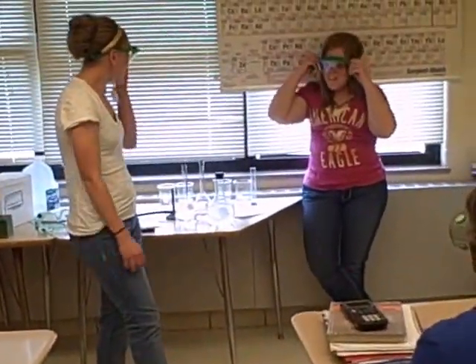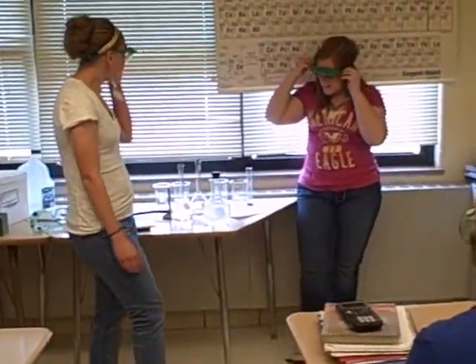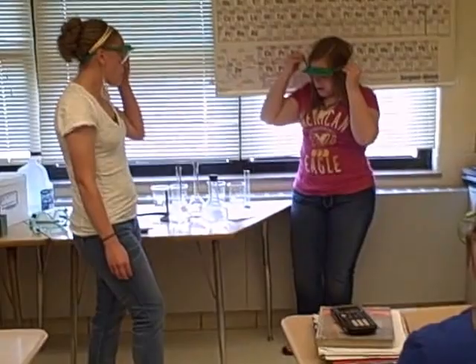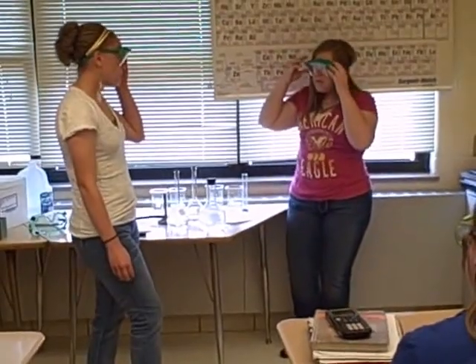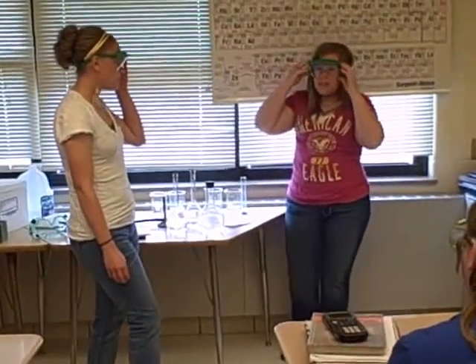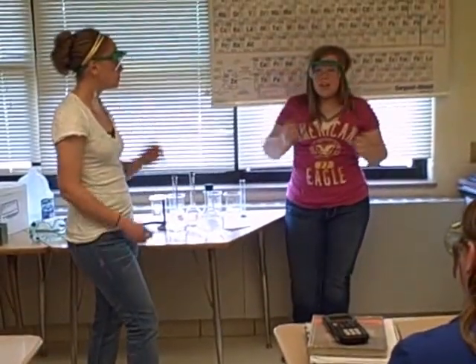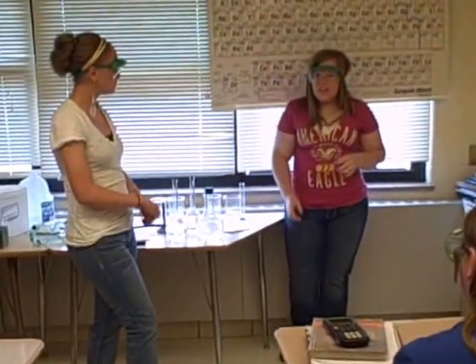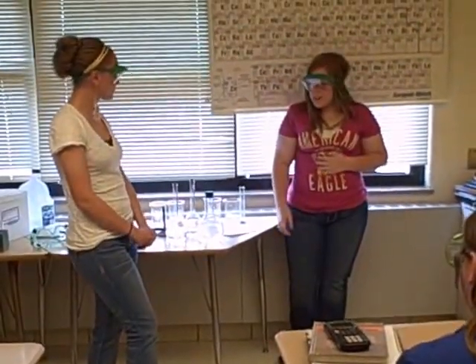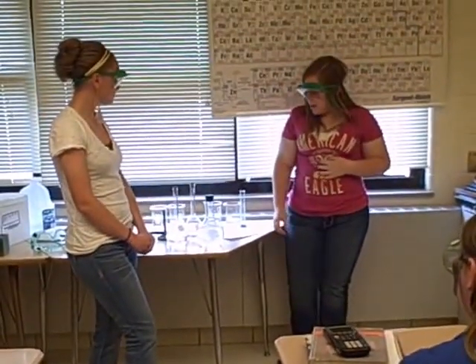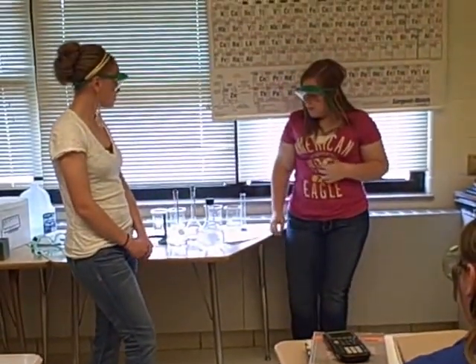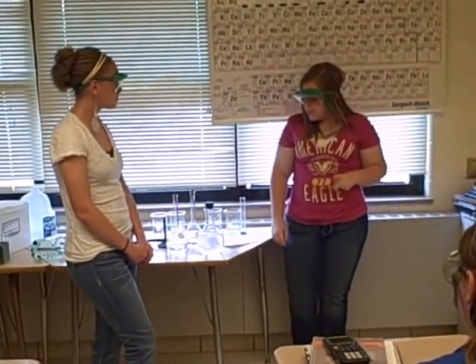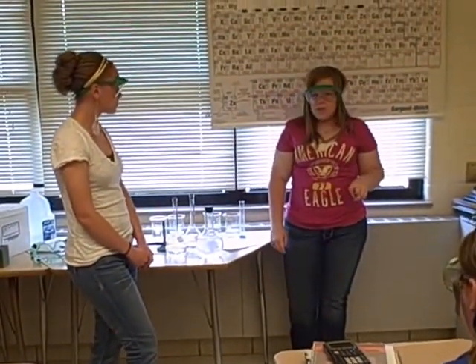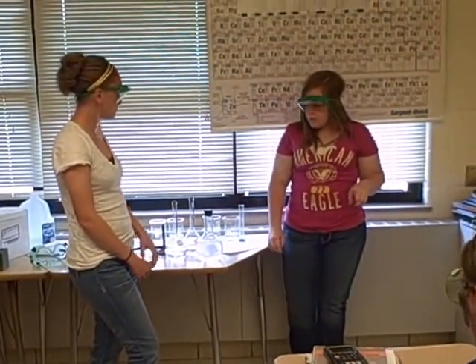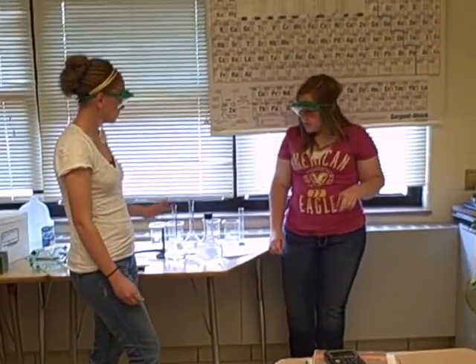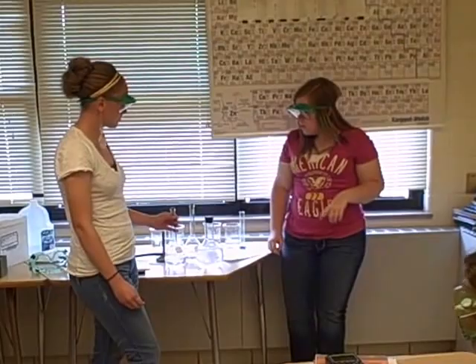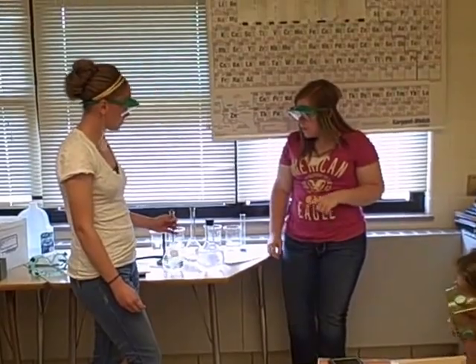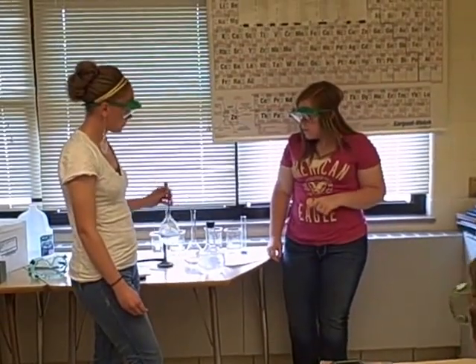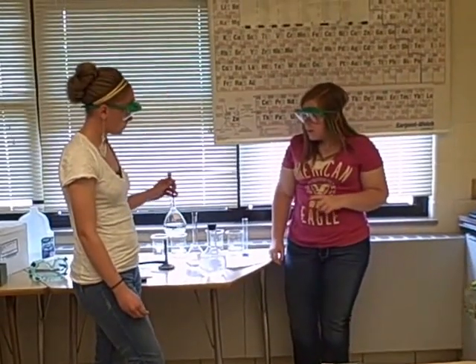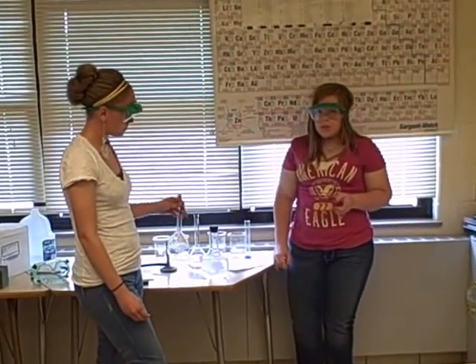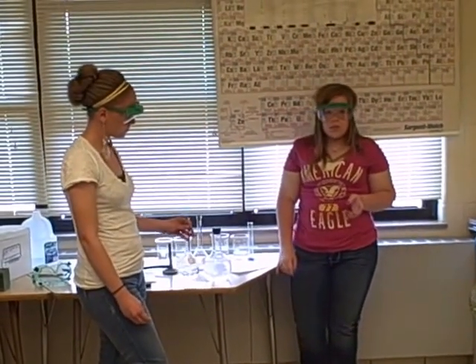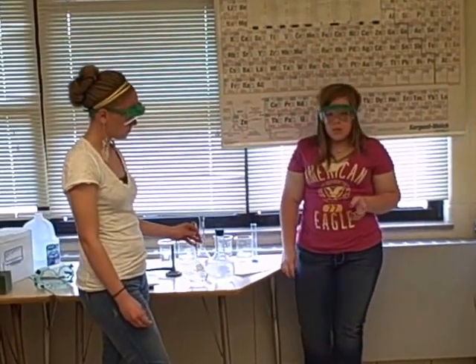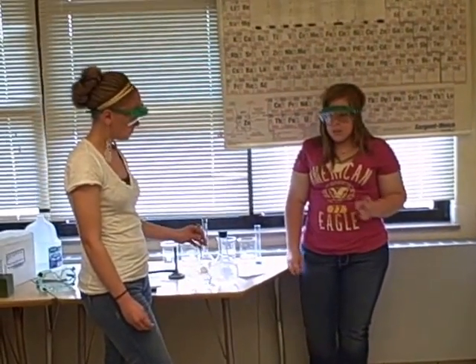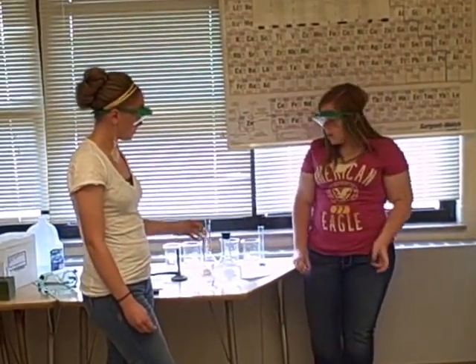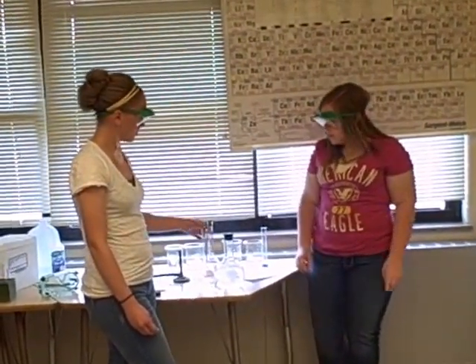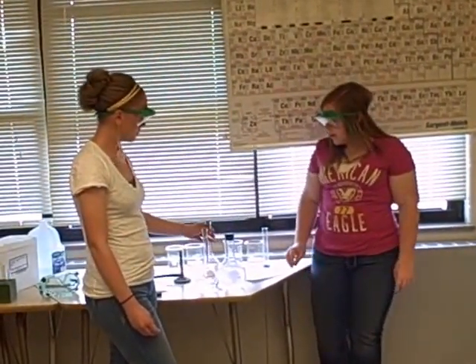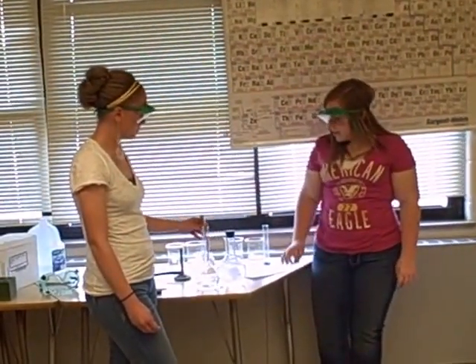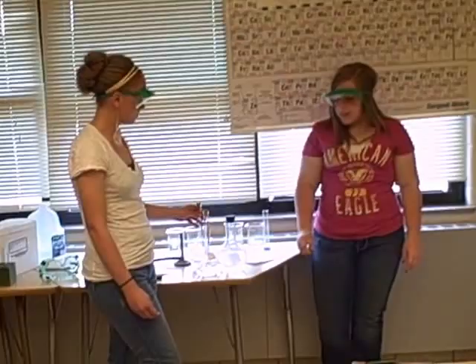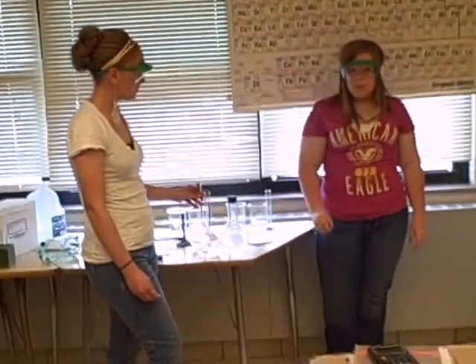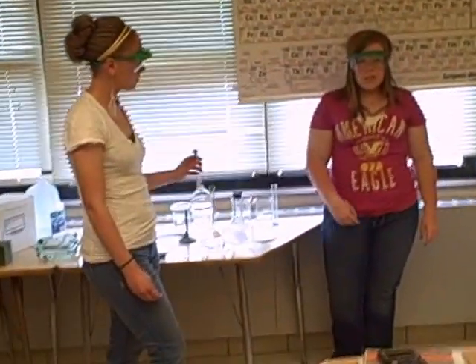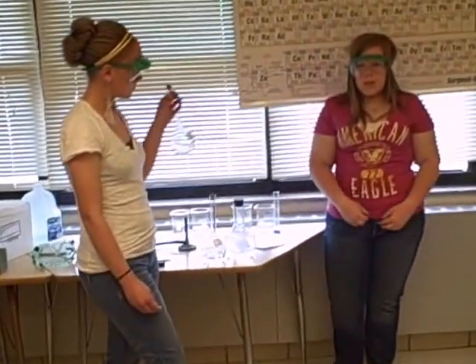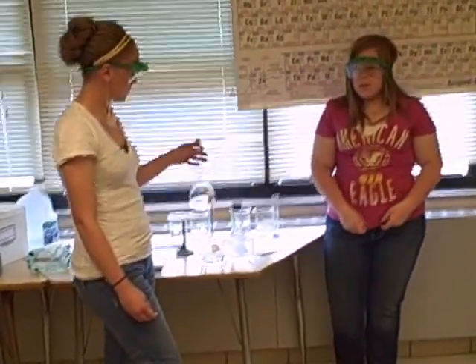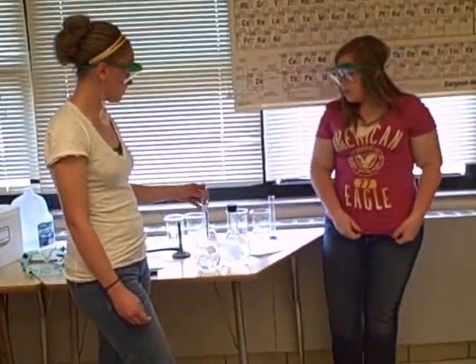Our experiment is called the Iodine Clock Reaction, and we are mixing two solutions. One is sodium metabisulfate, a starch solution, and distilled water. And the other one is going to be potassium iodate and distilled water.